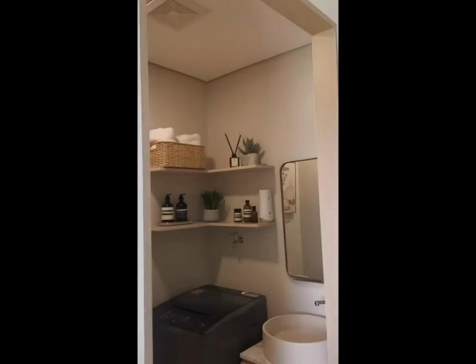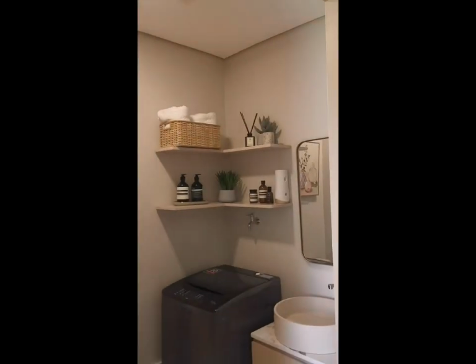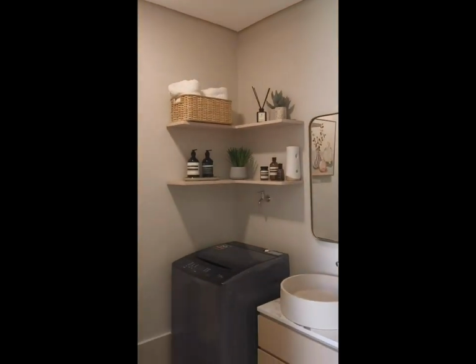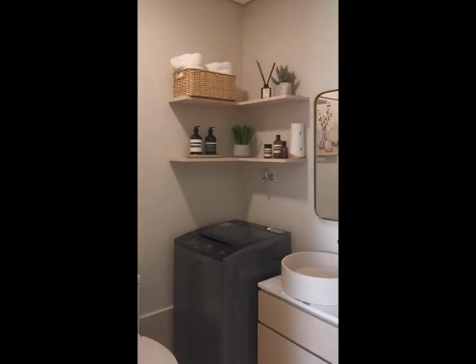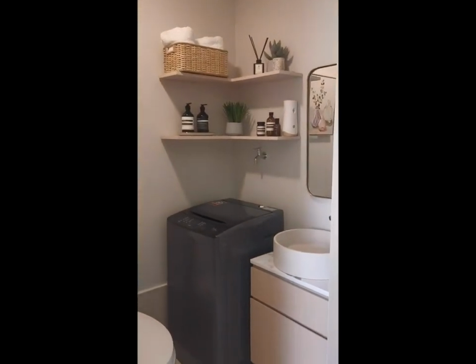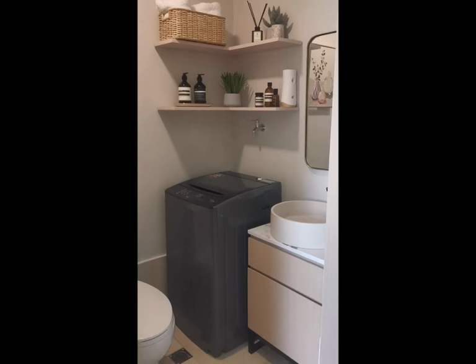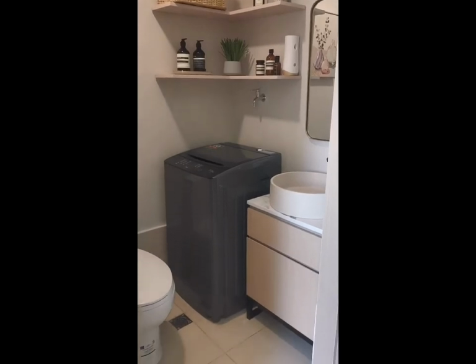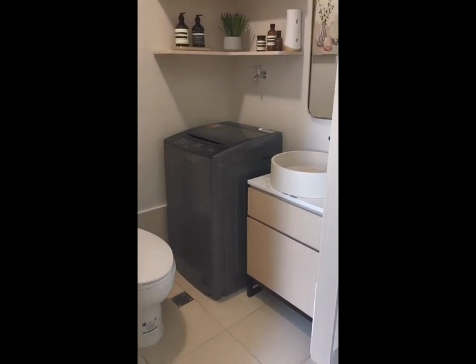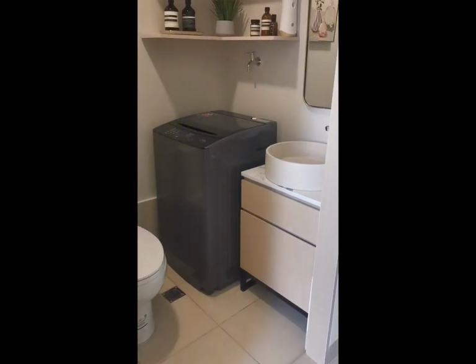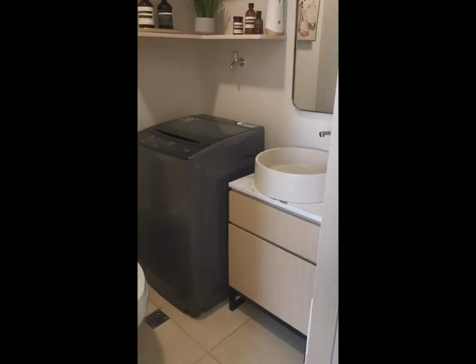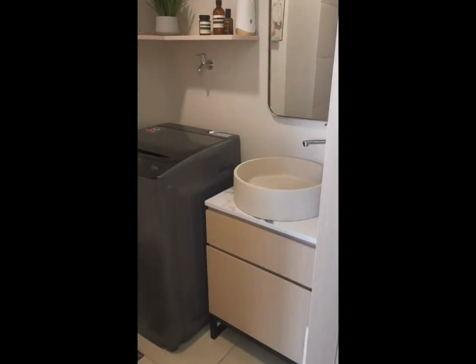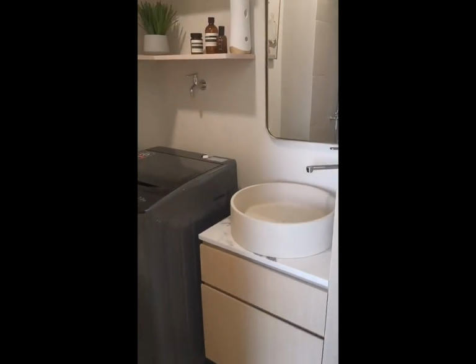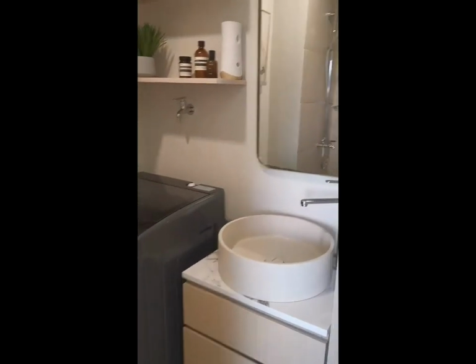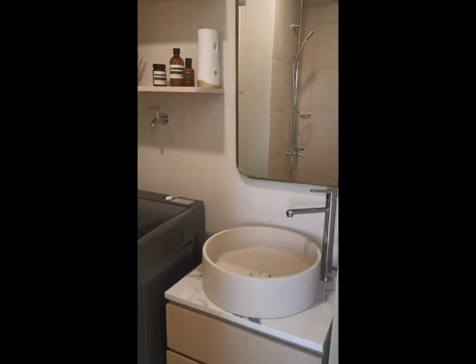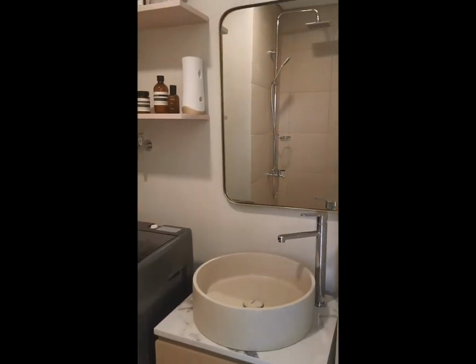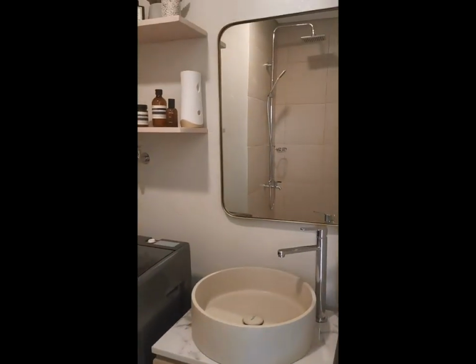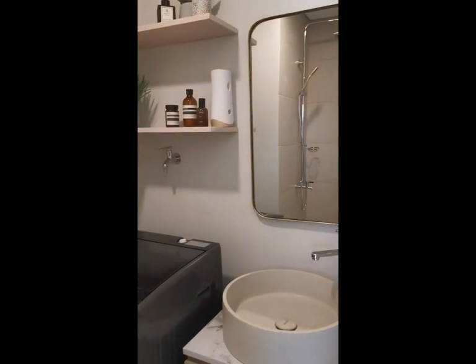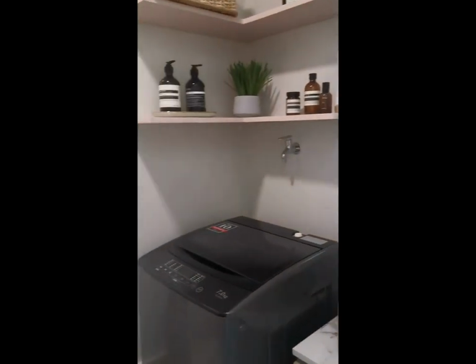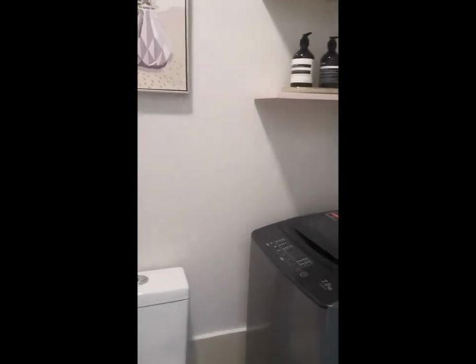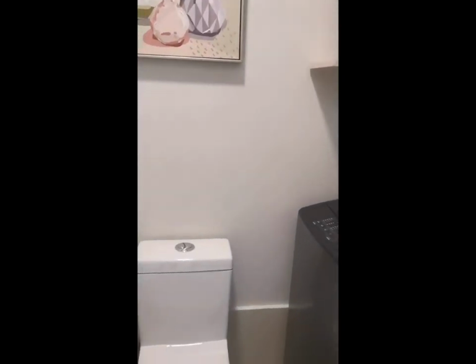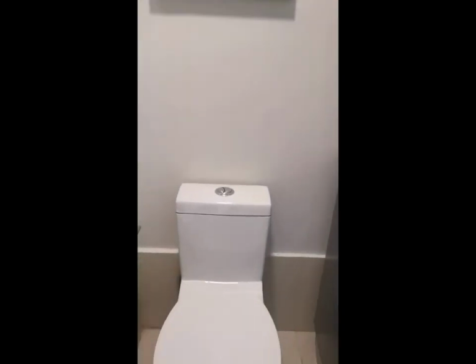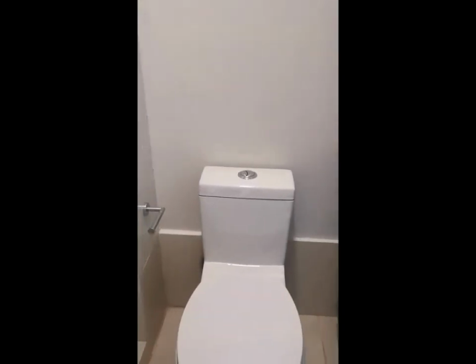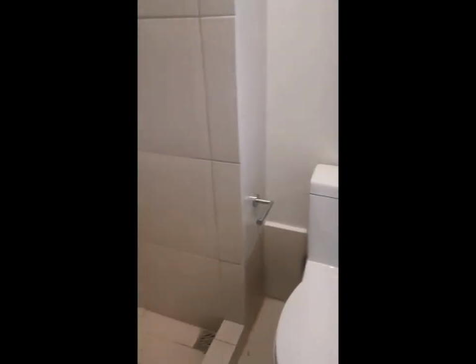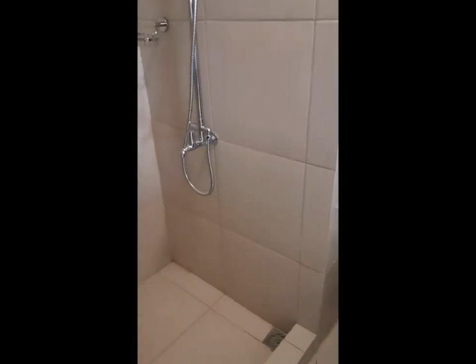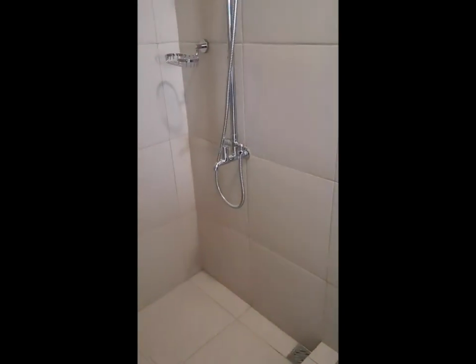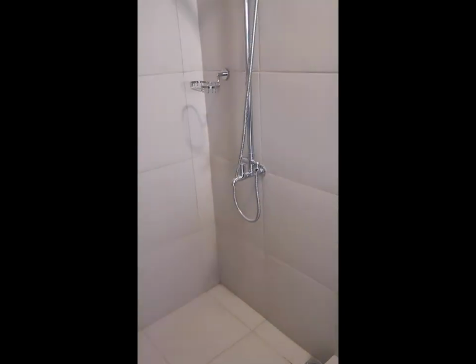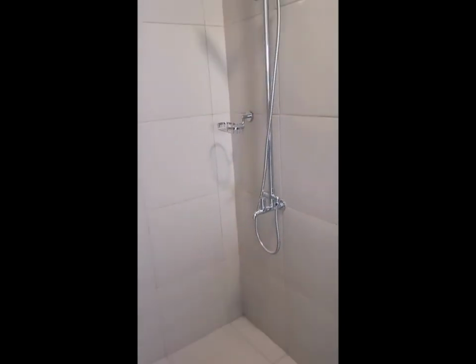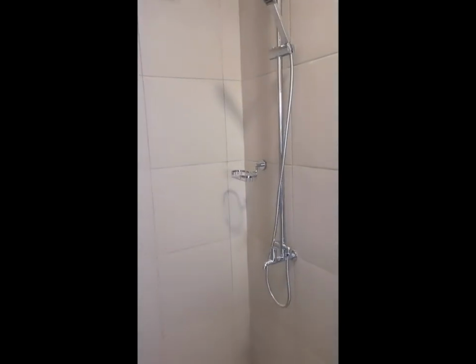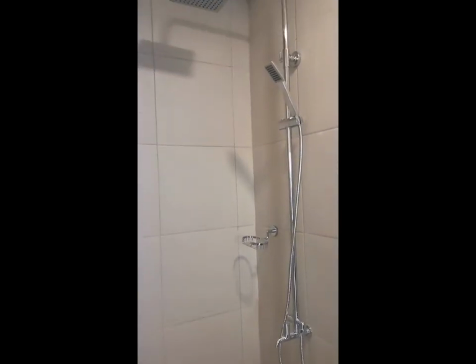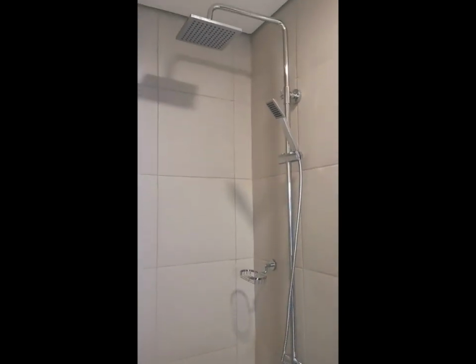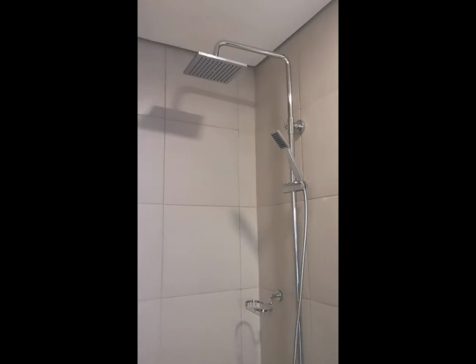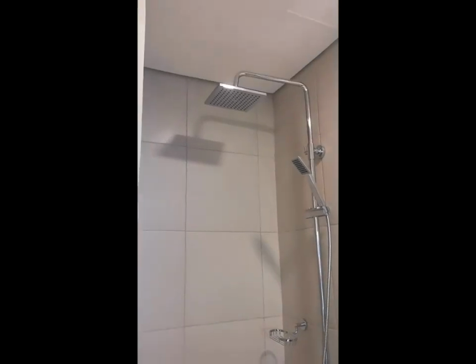Located across is the toilet and bath, as well as the laundry area. Water closet, lavatory, soap holder, tissue holder, and shower assembly fixtures are all included in the deliverable unit.